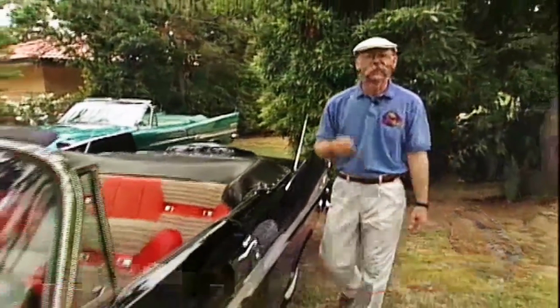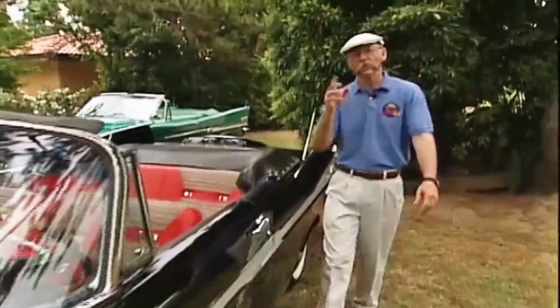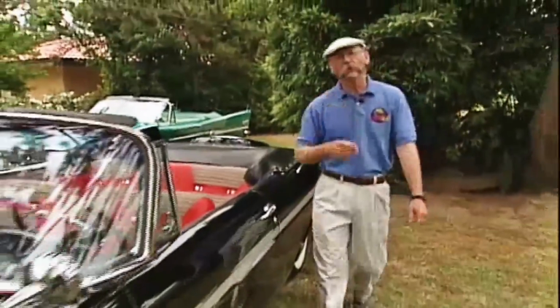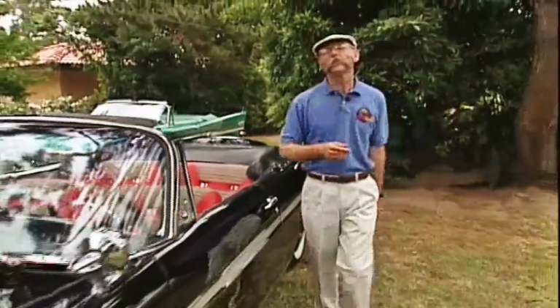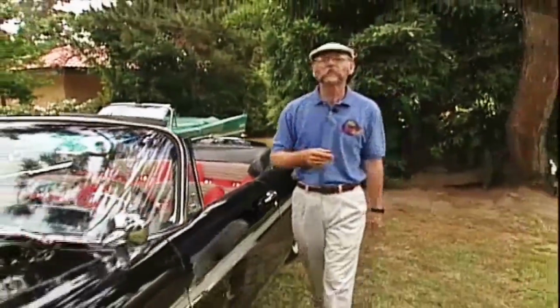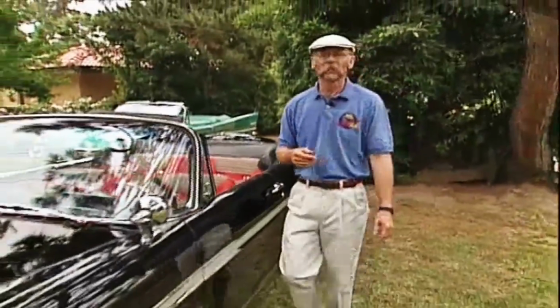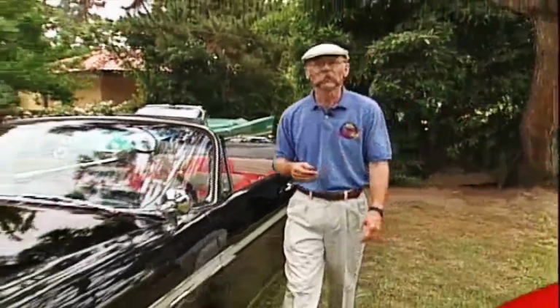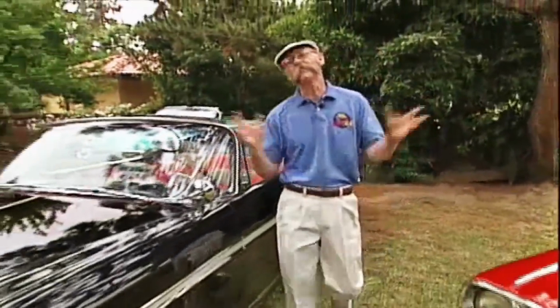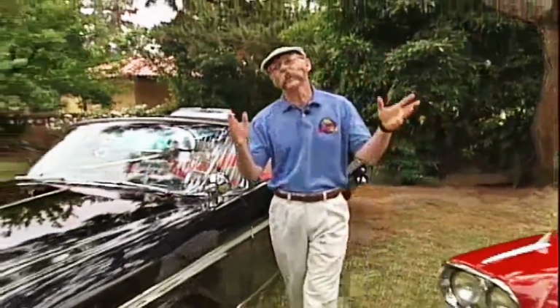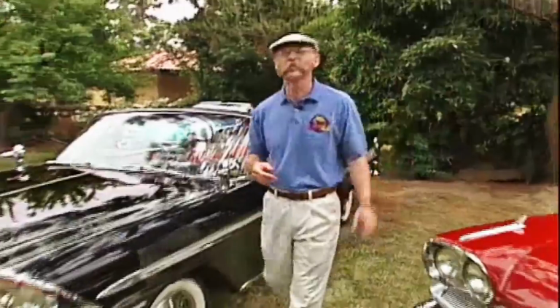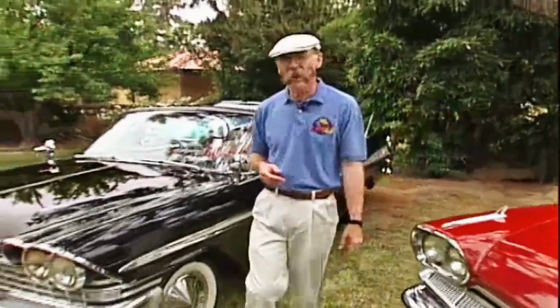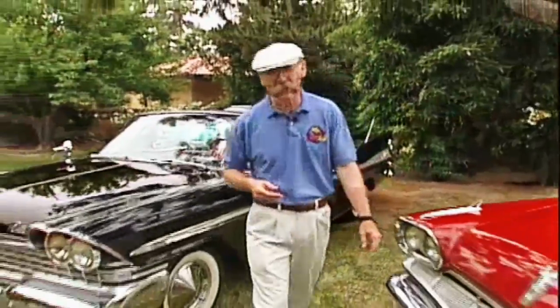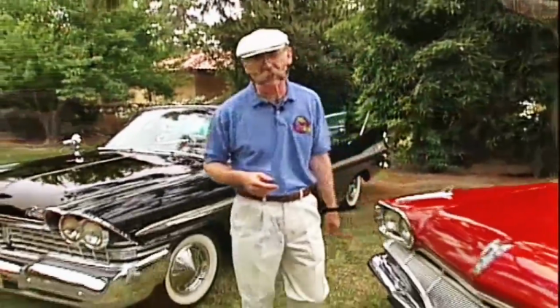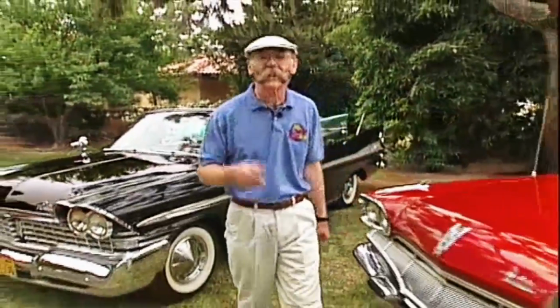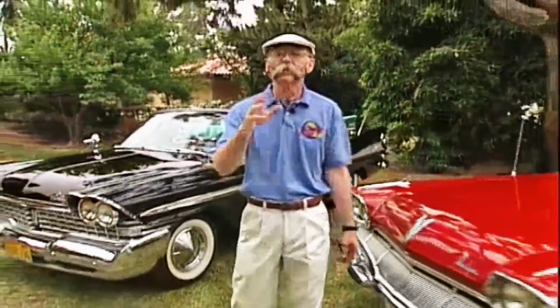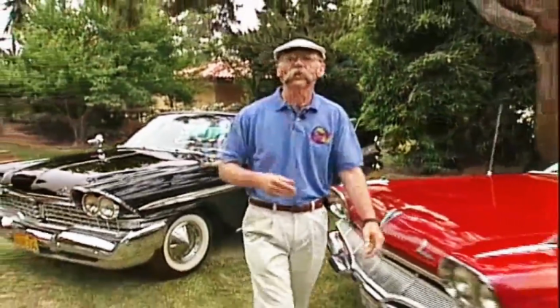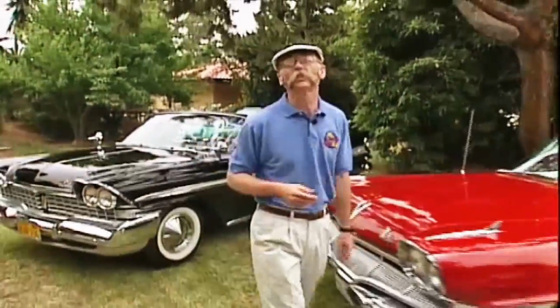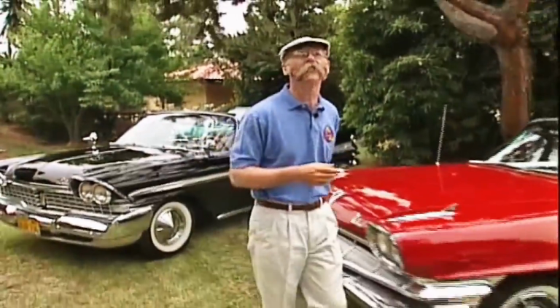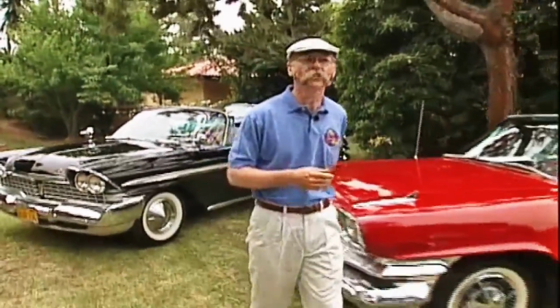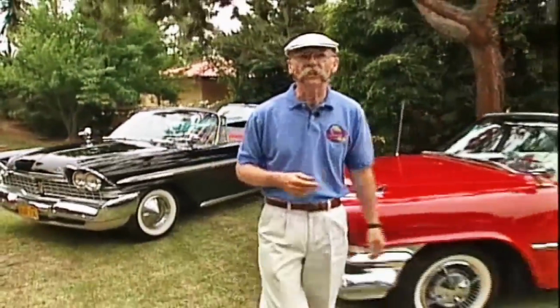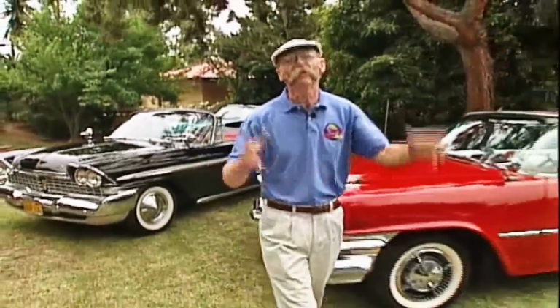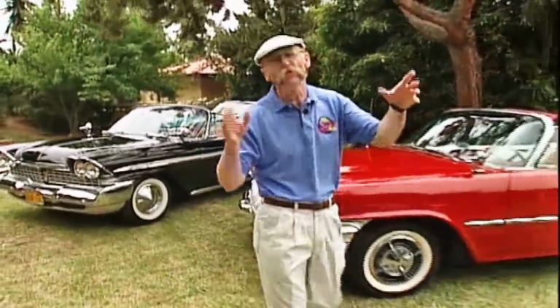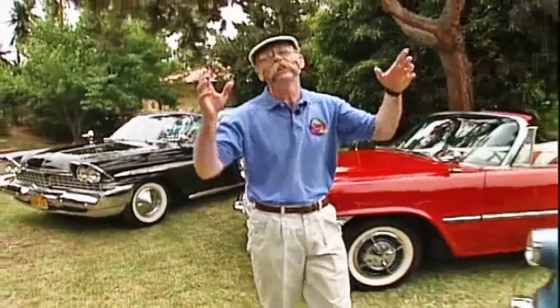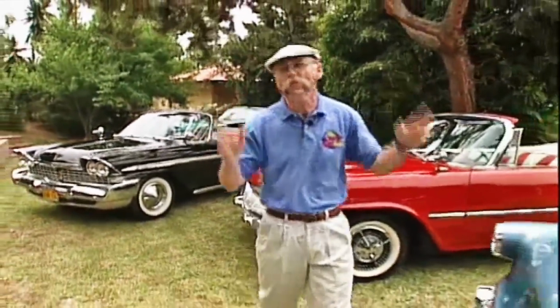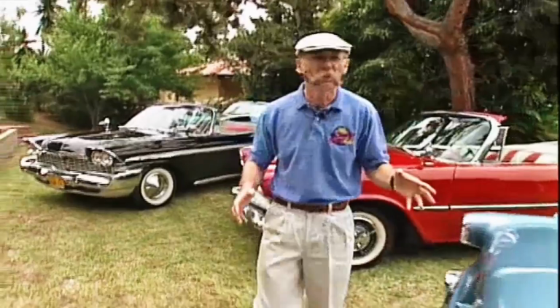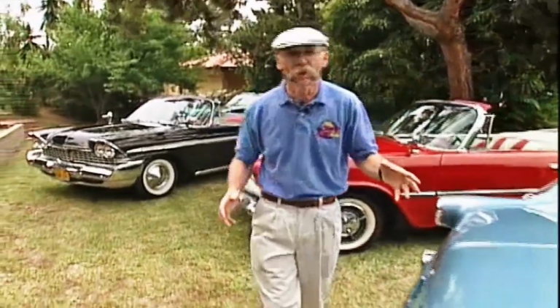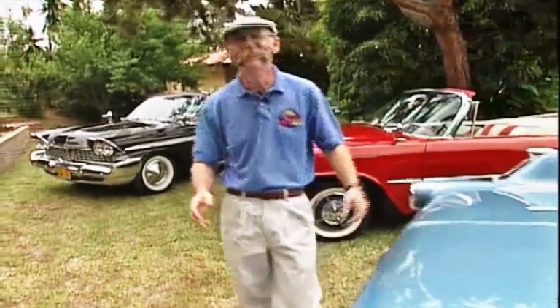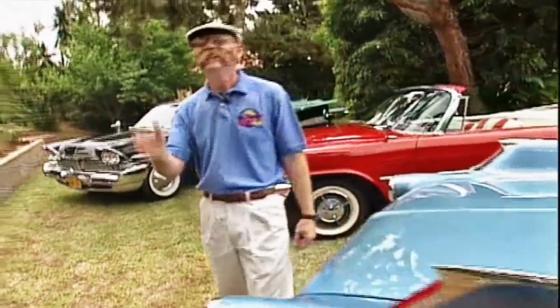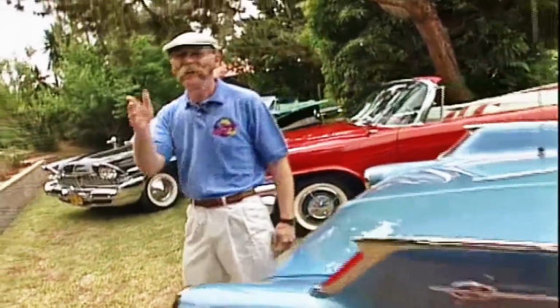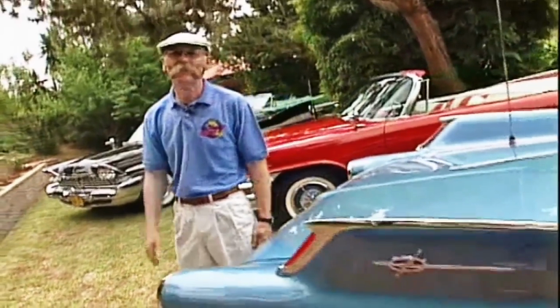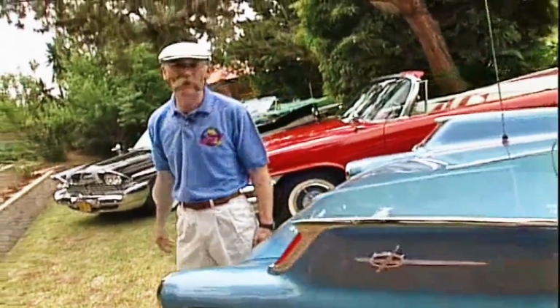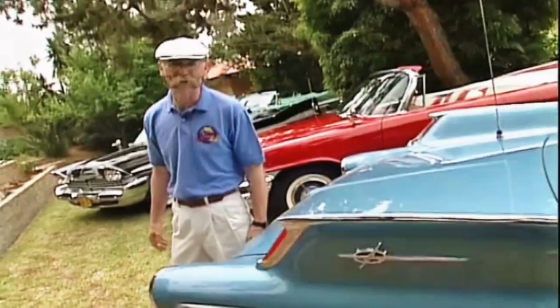This week we're in Duarte Mesa, California to feast our eyes on some fabulous fins. These Mopars belong to Ivar Lejean and most of them are incredibly rare. Check these babies out.